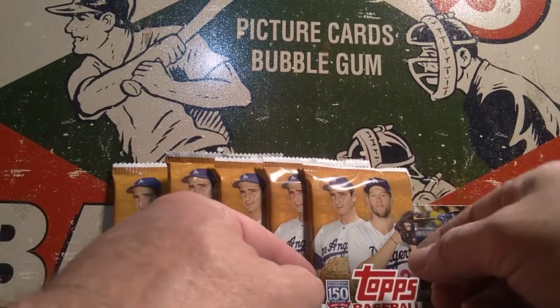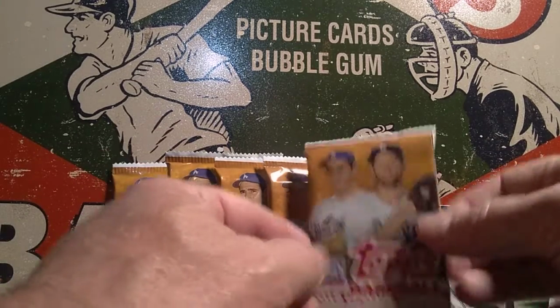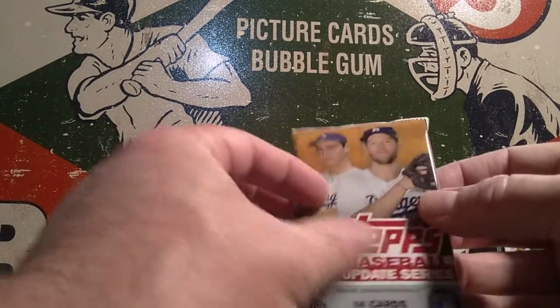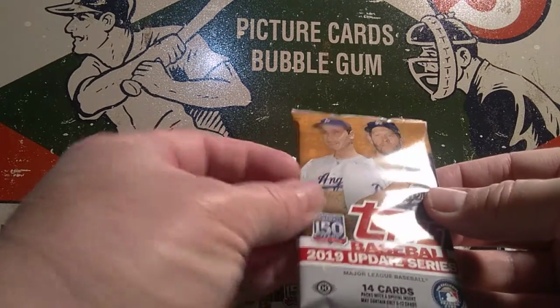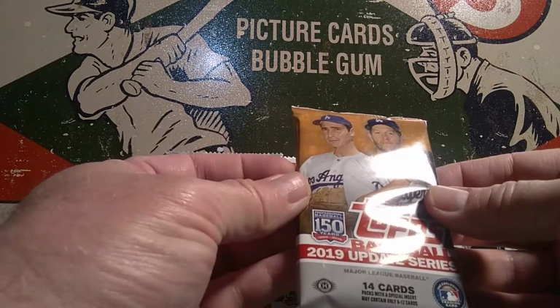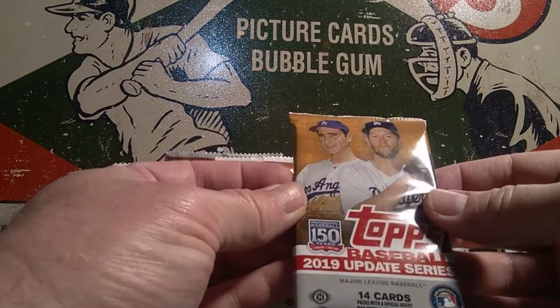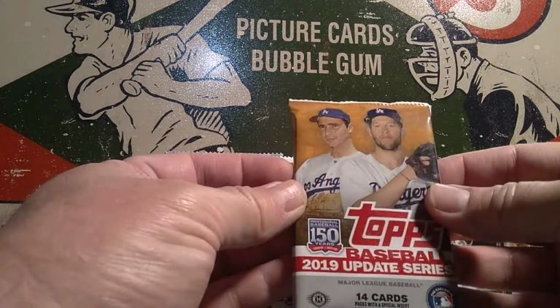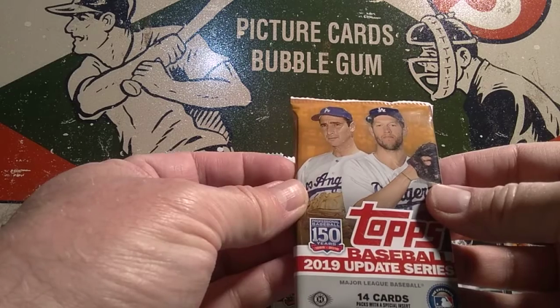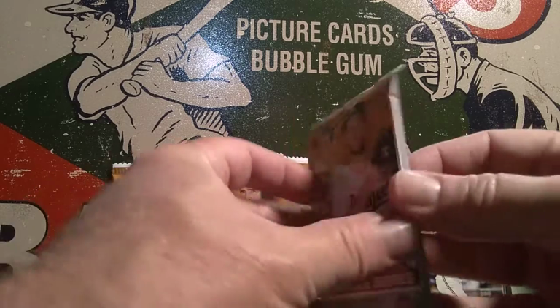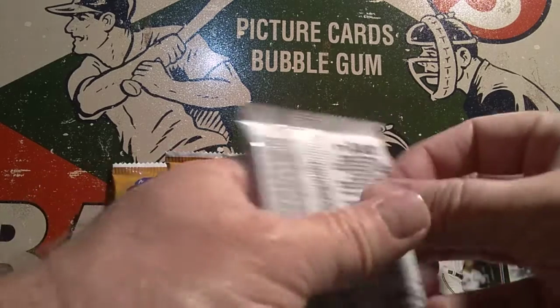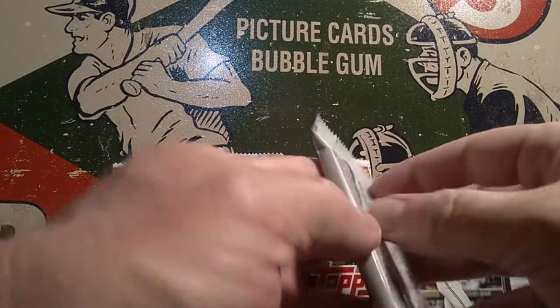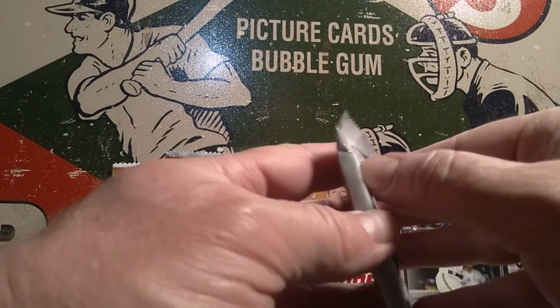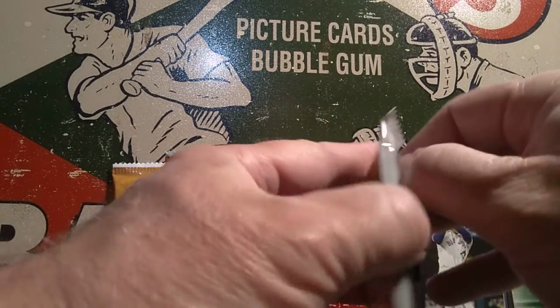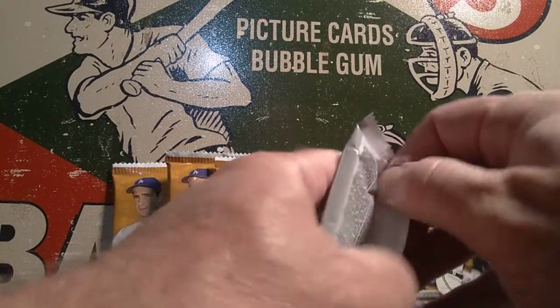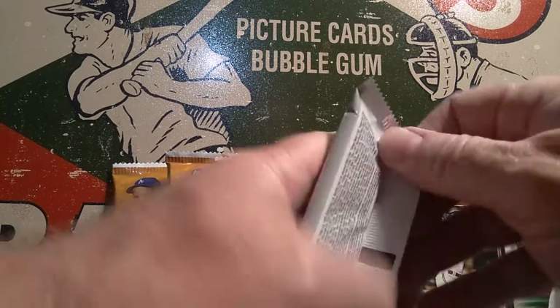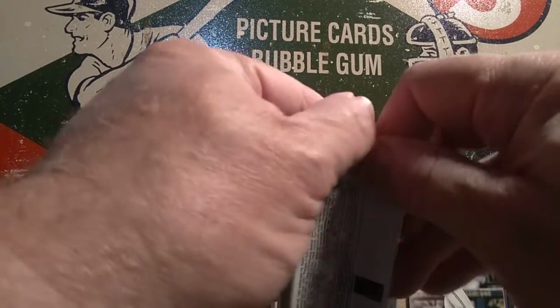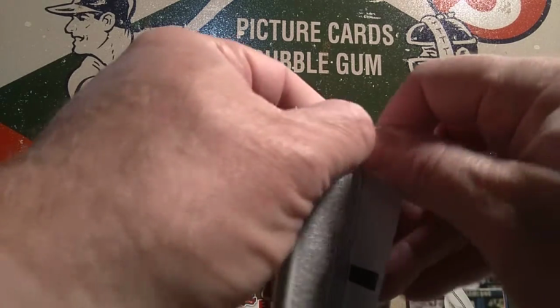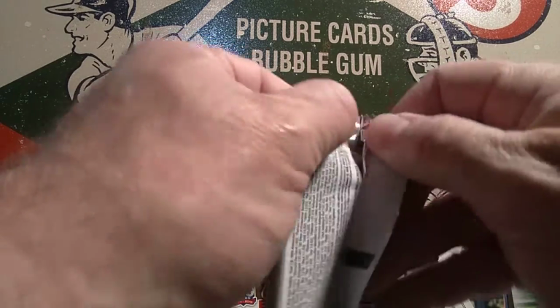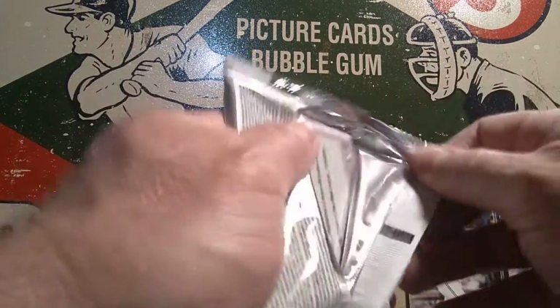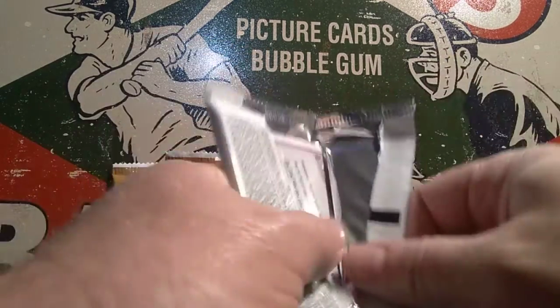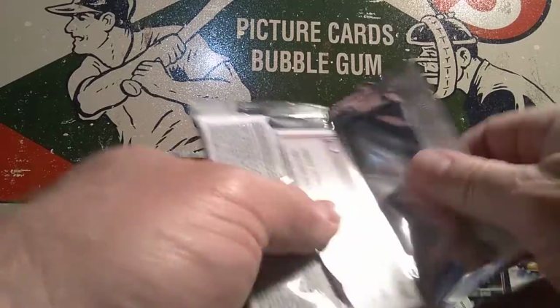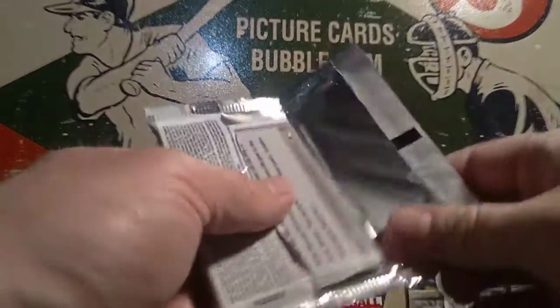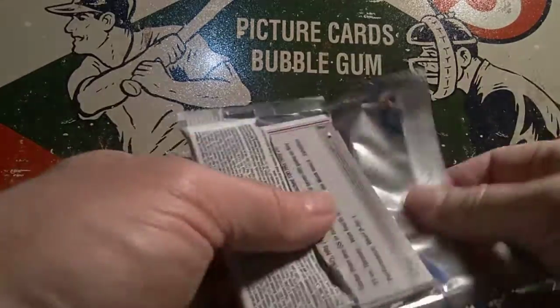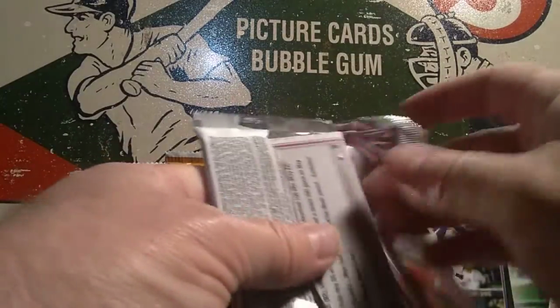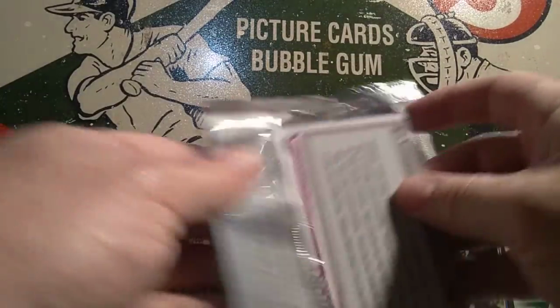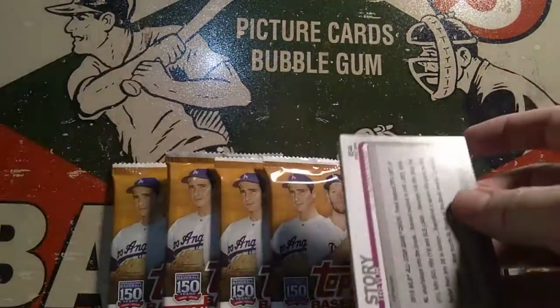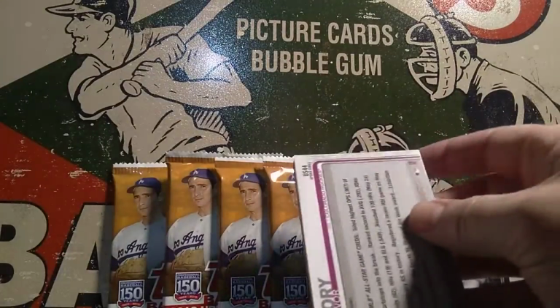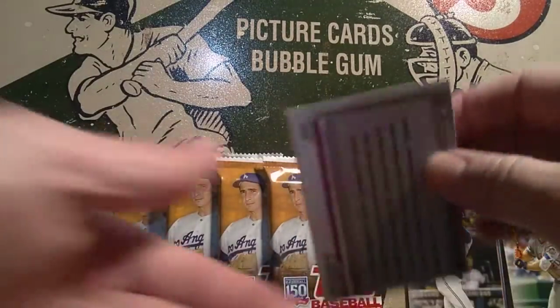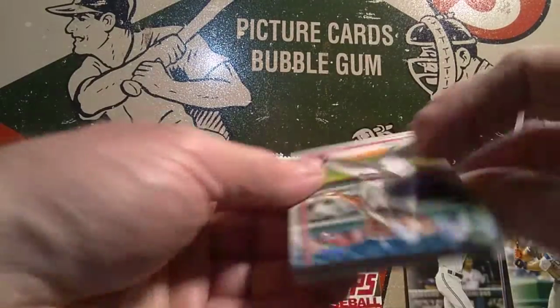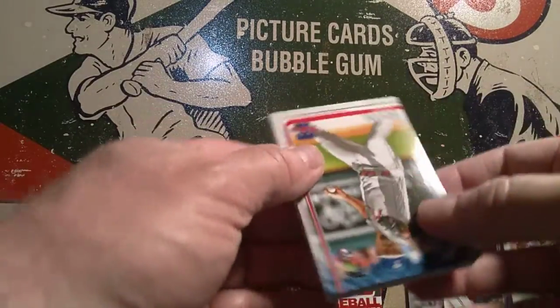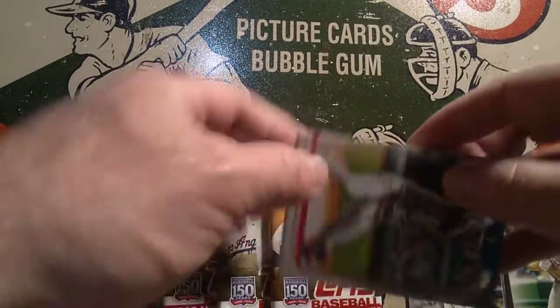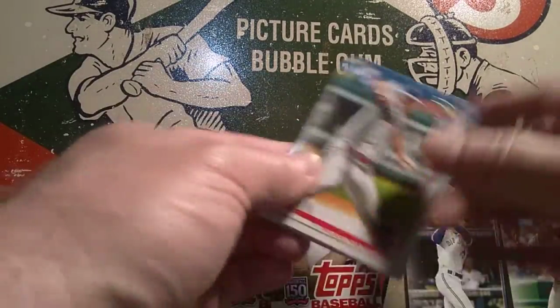Let's tear into pack number two. I like that we have Sandy Koufax on the front of these packs. Koufax is an interesting player to read about — he sure accomplished some amazing things while he was playing.